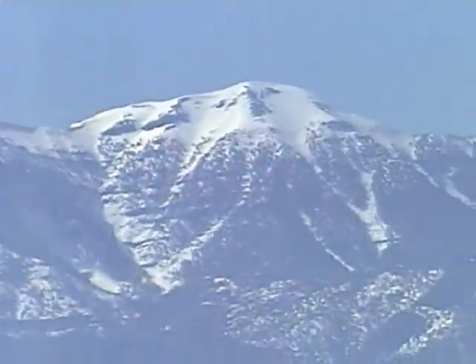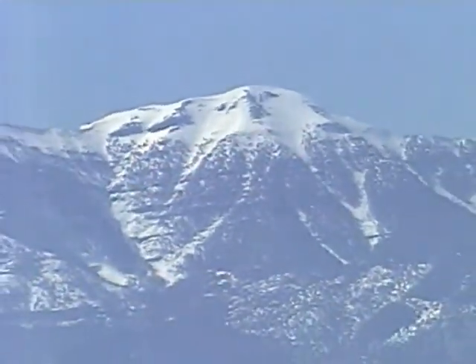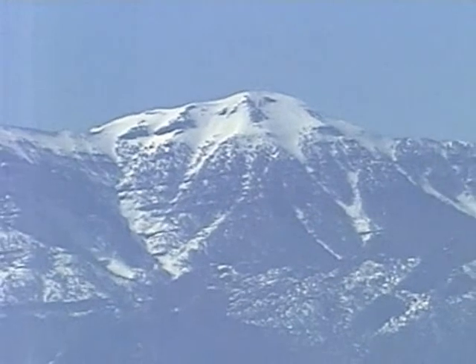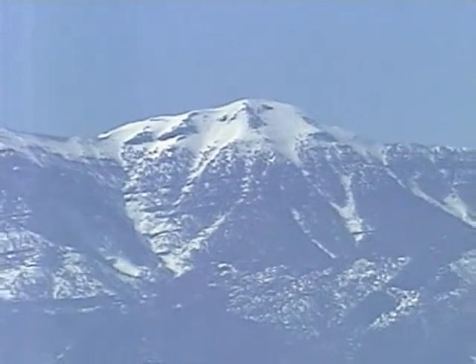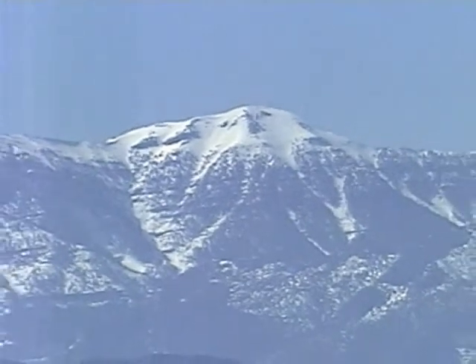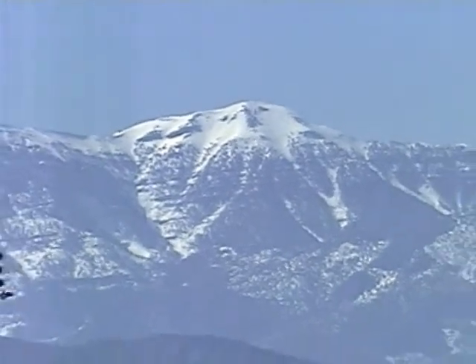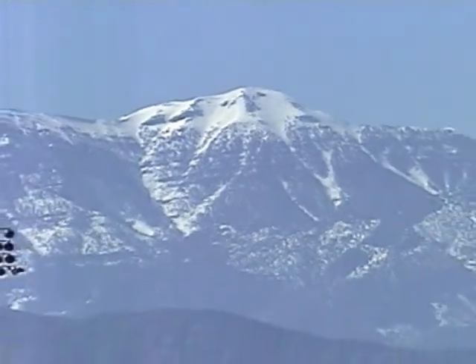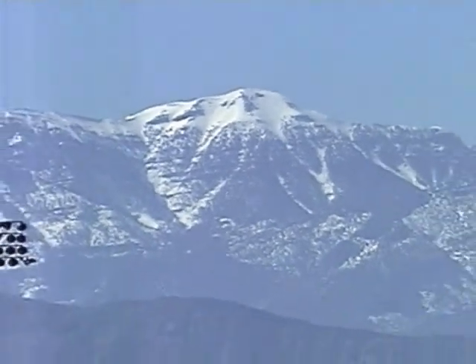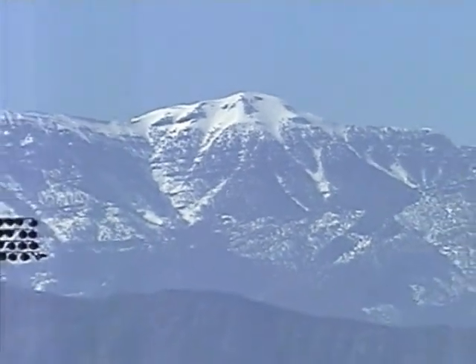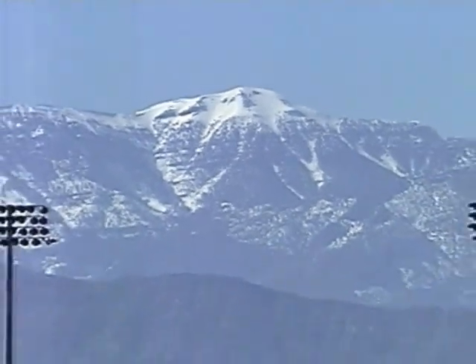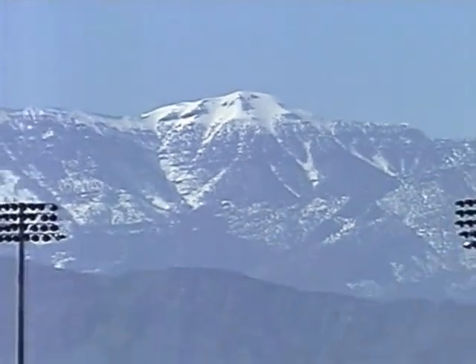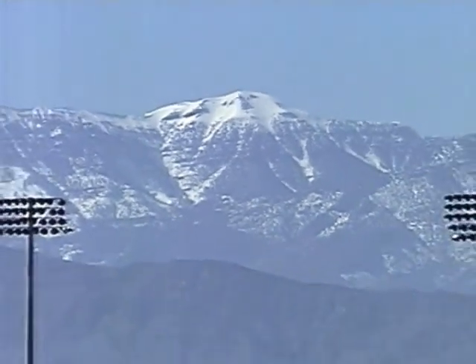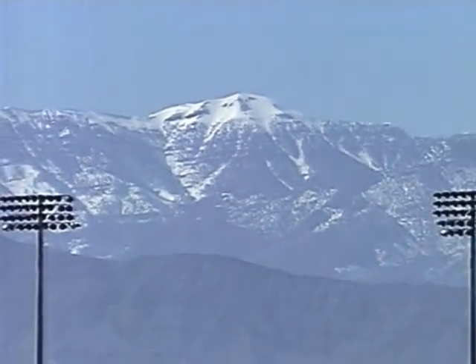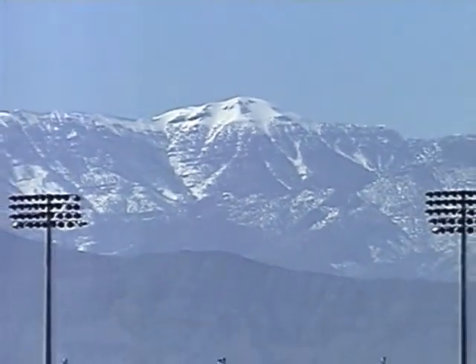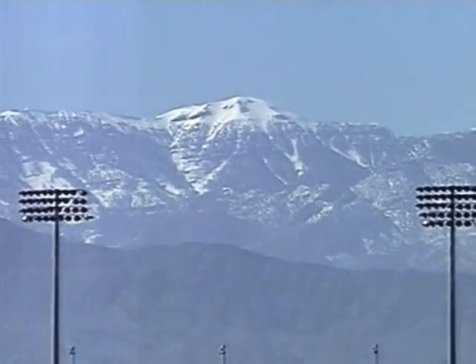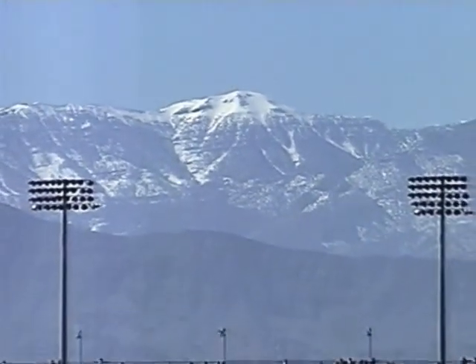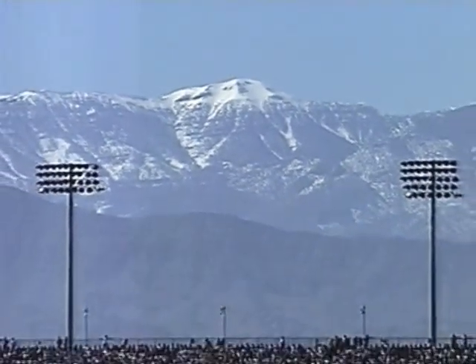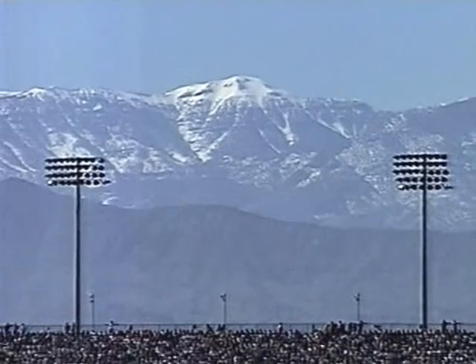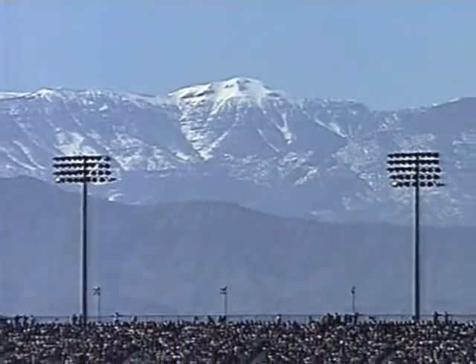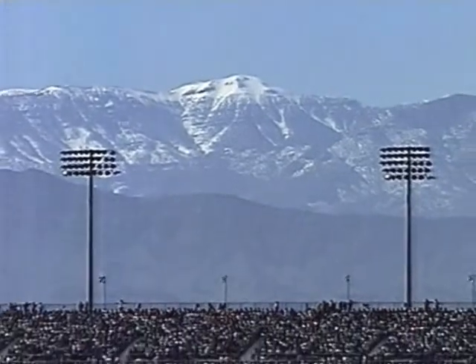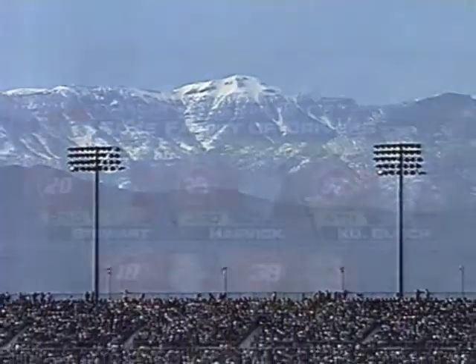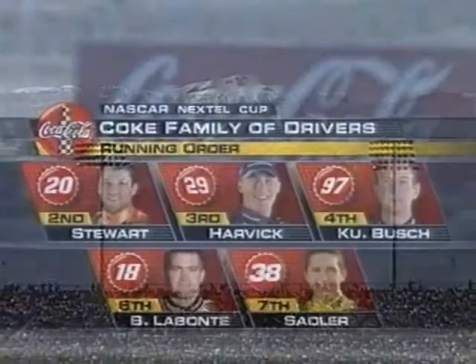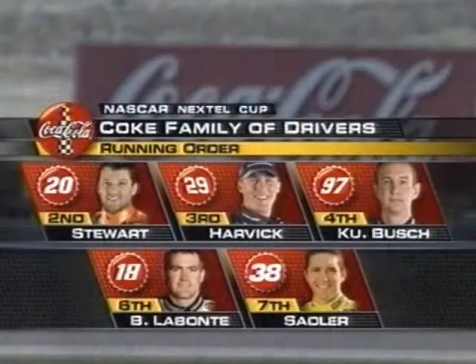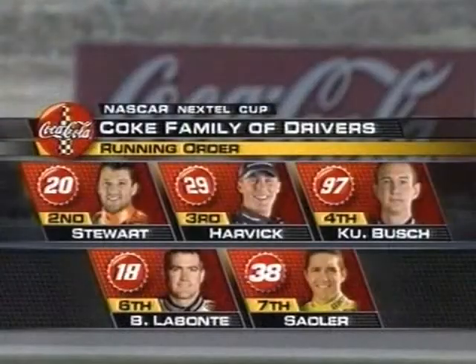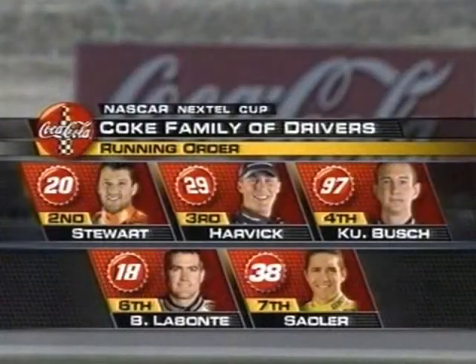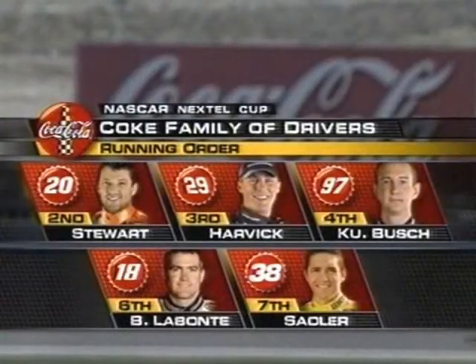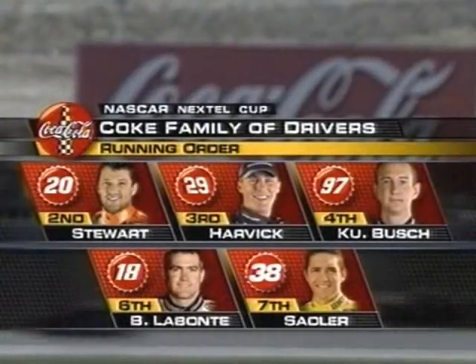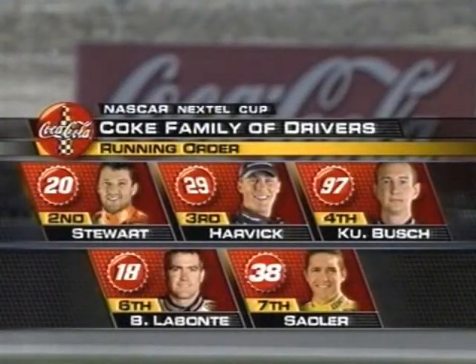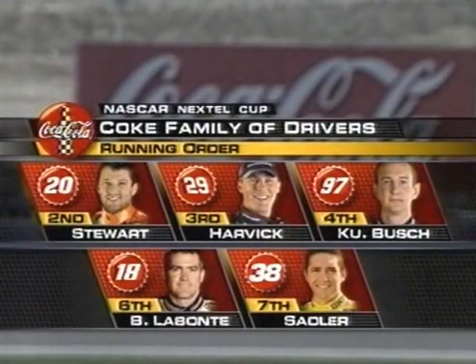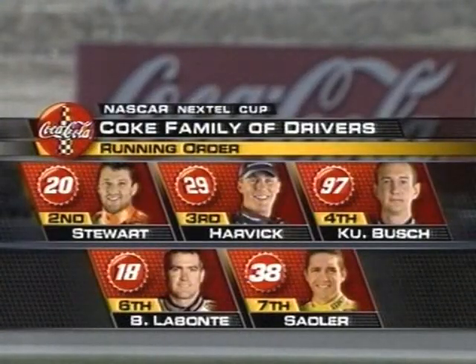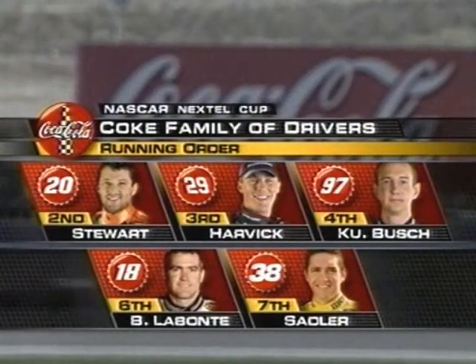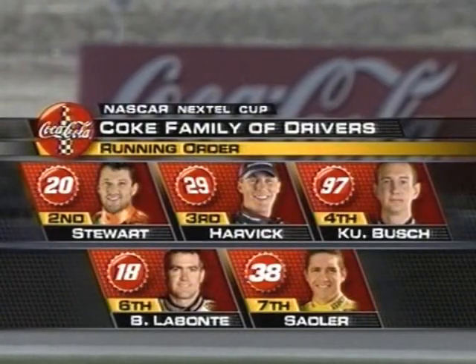Beautiful snow-capped mountains, and here we are right in the middle of the desert, not far away. 80 degrees down here and it's freezing to death up there. You can get anything you want in Vegas, including your choice of weather.